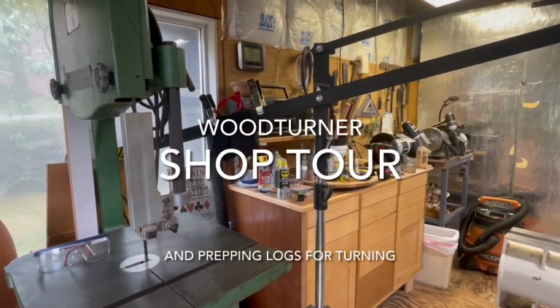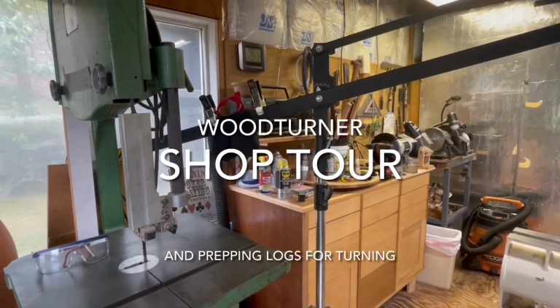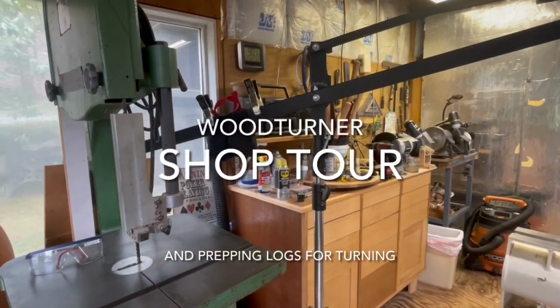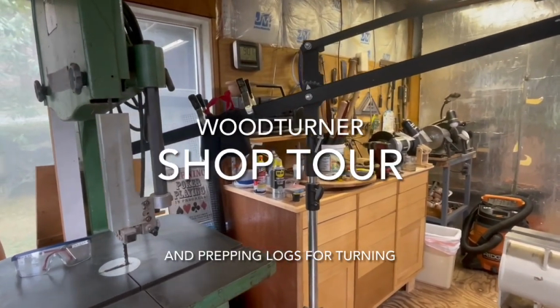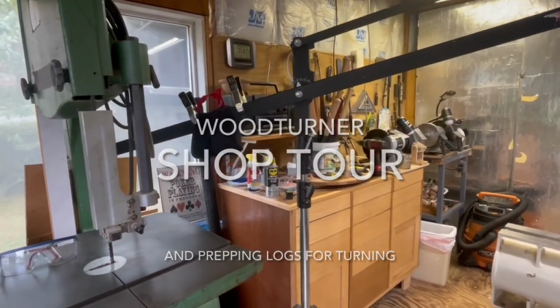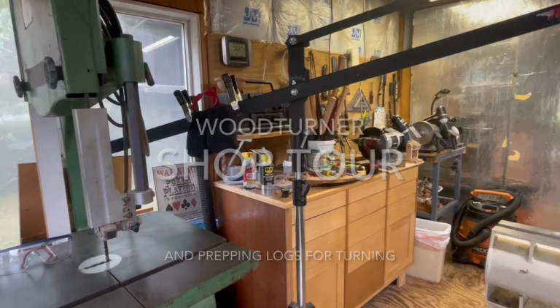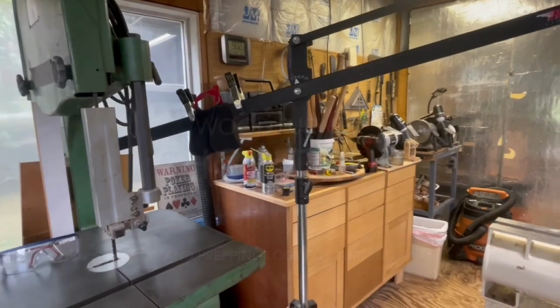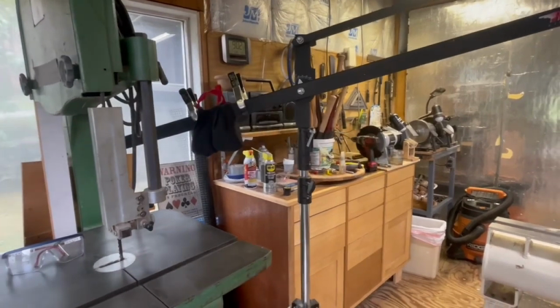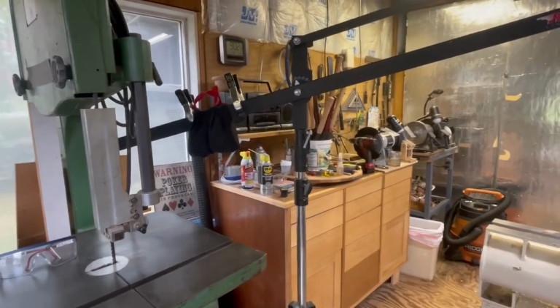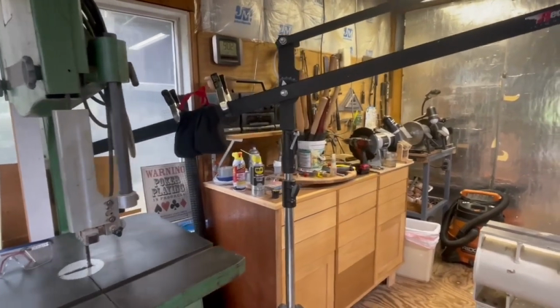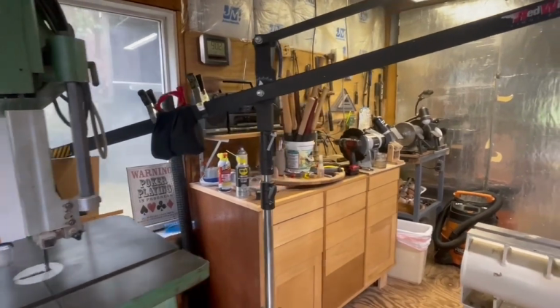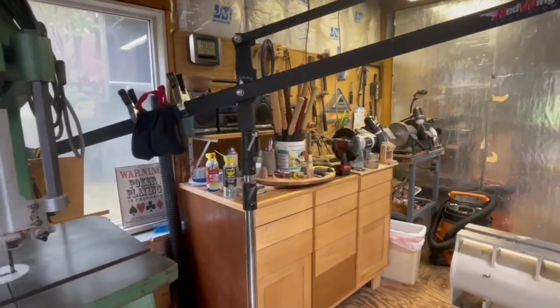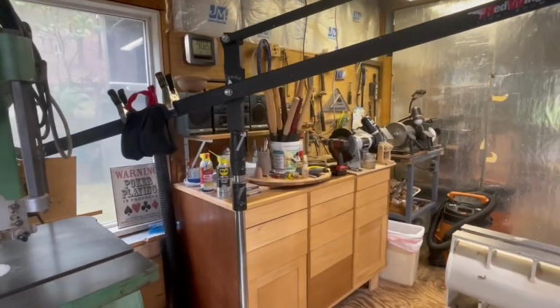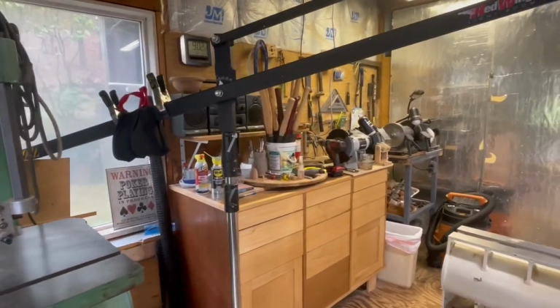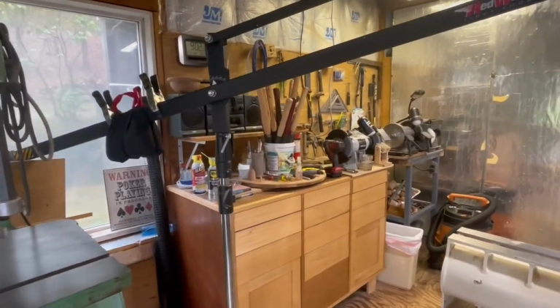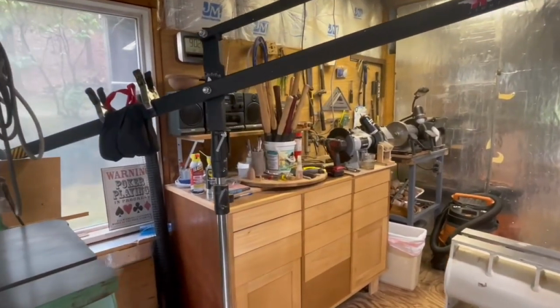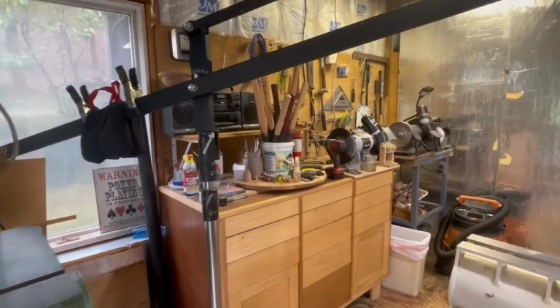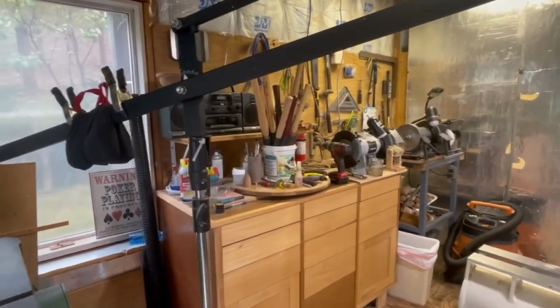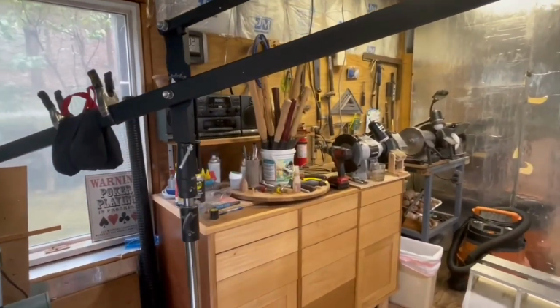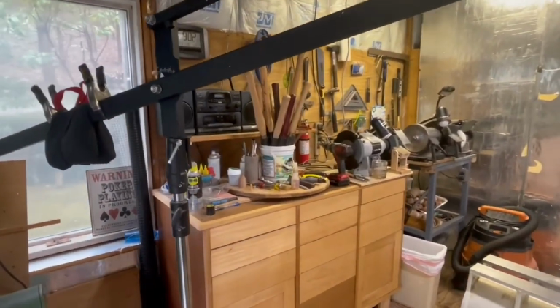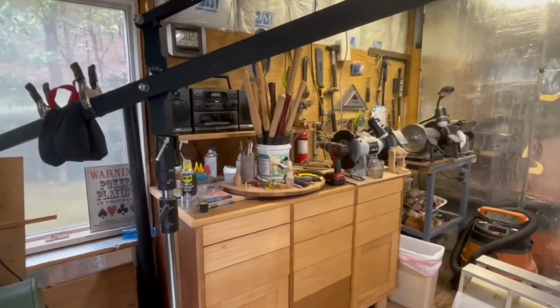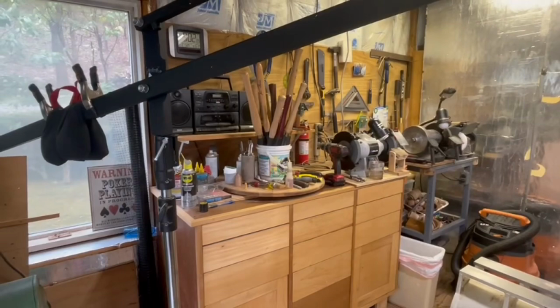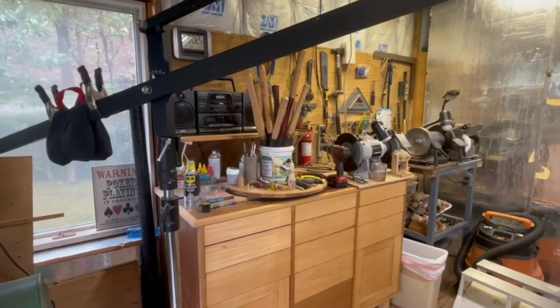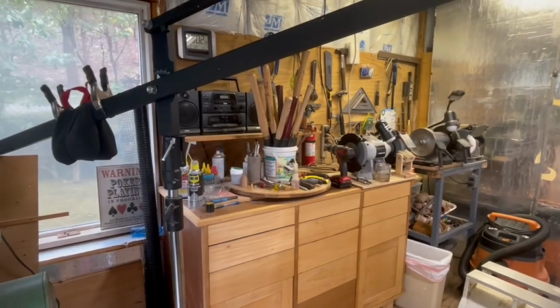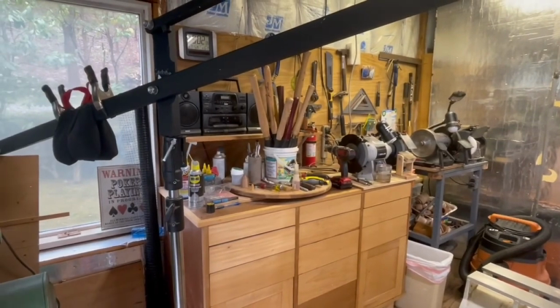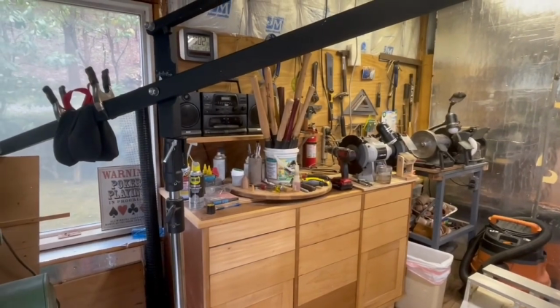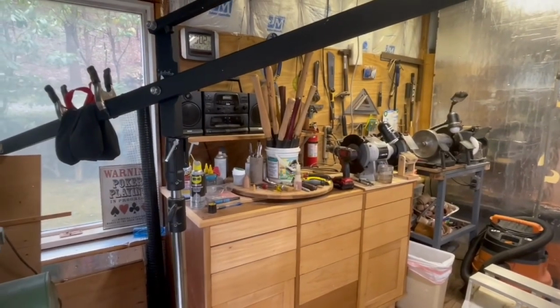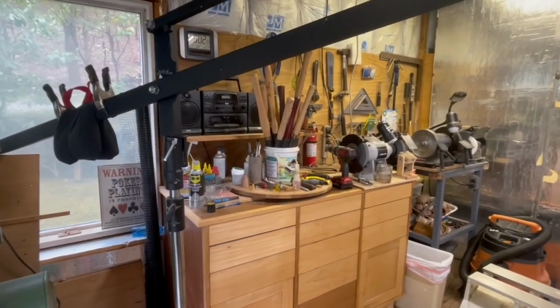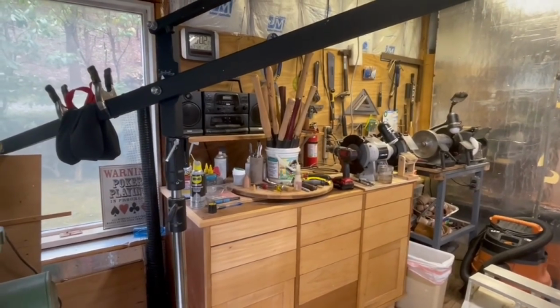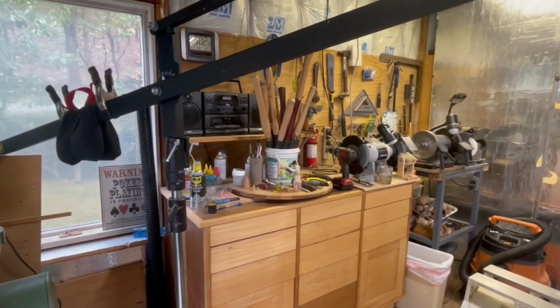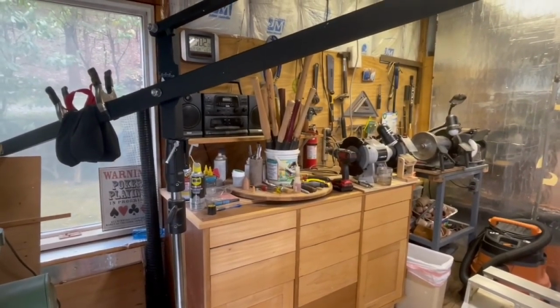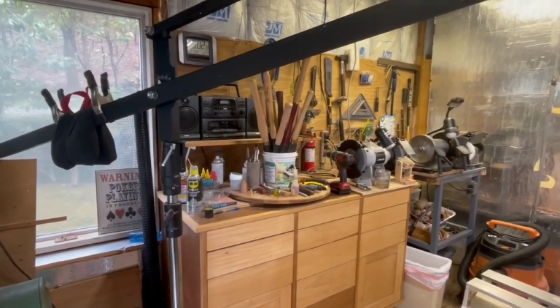This is the bandsaw. That's a cabinet I built, surprisingly, with a lot of drawers and a couple of doors but no knobs. I haven't had a chance to add them yet — I built that about three years ago.